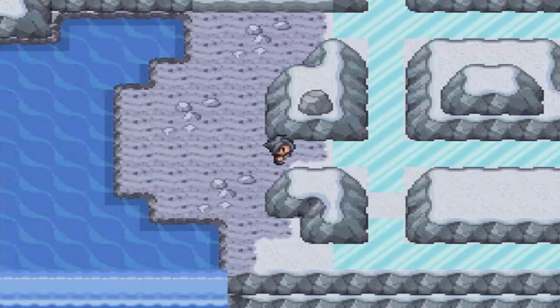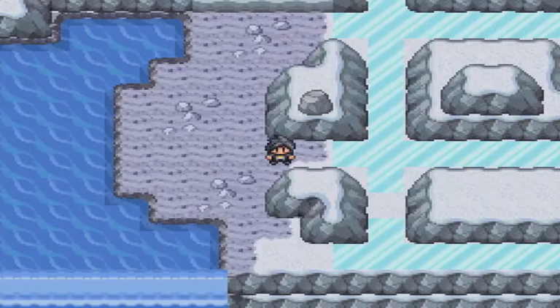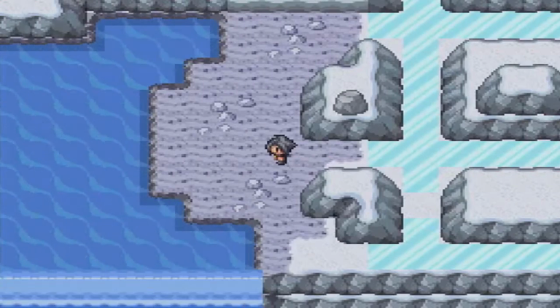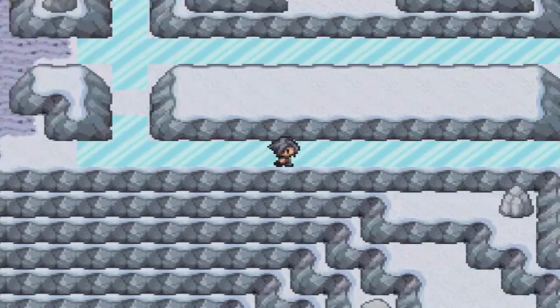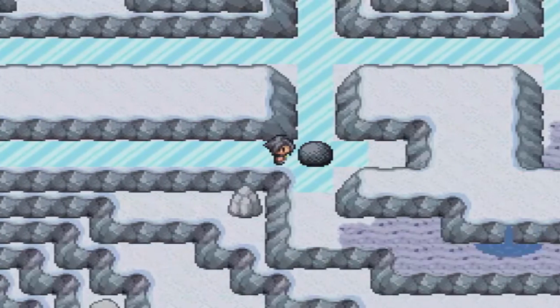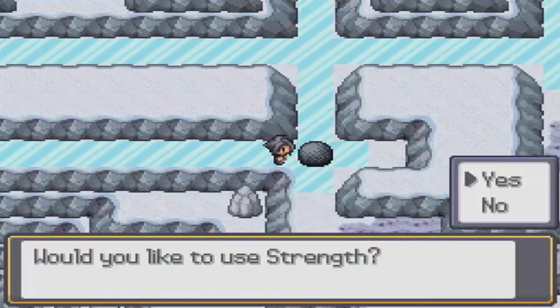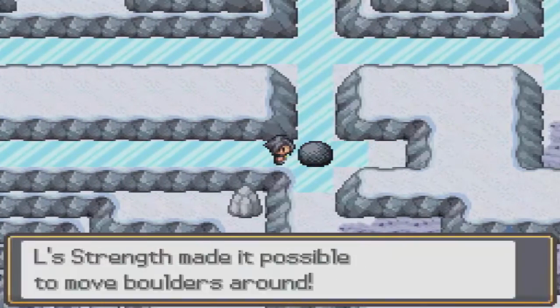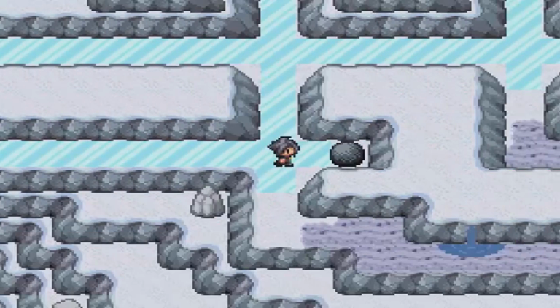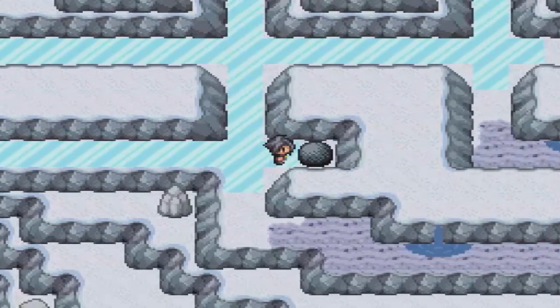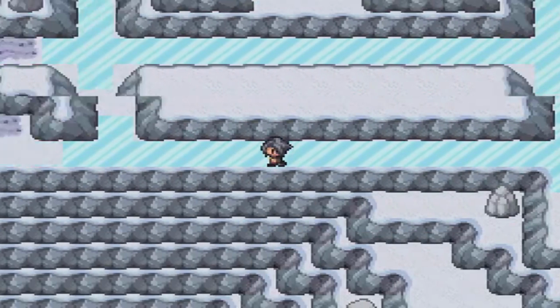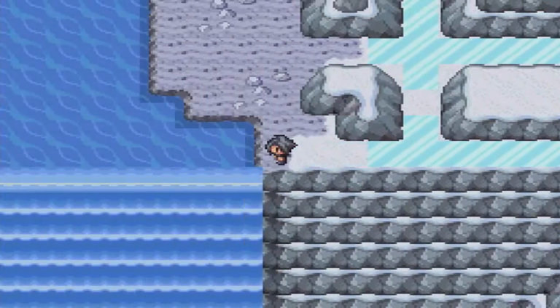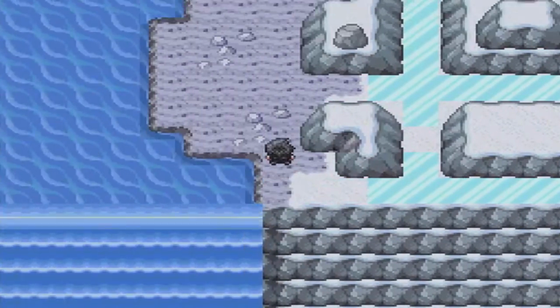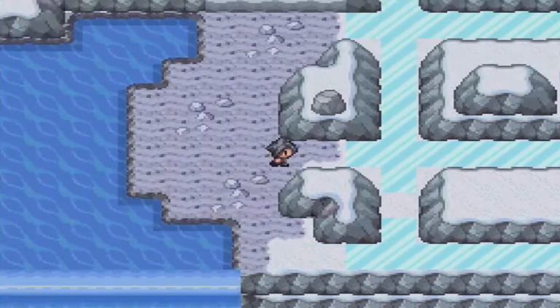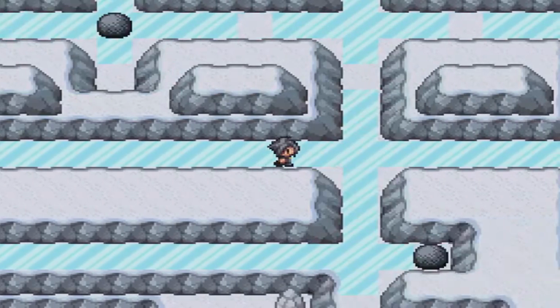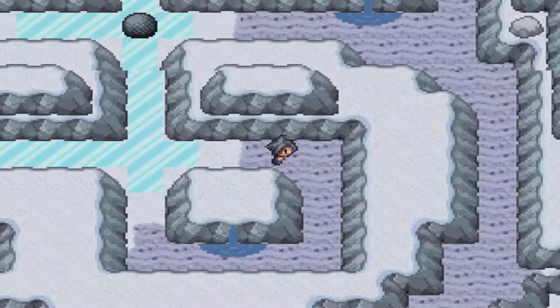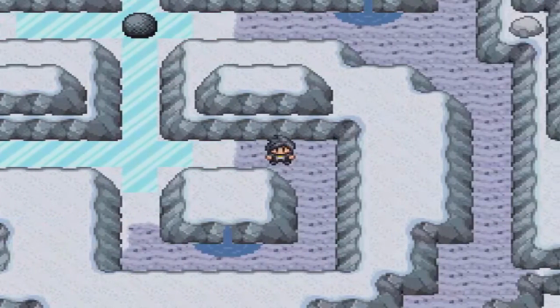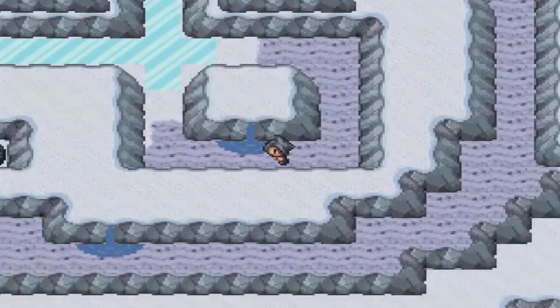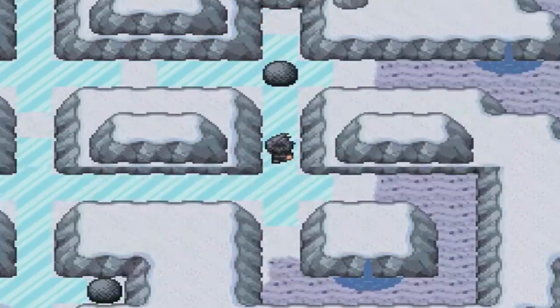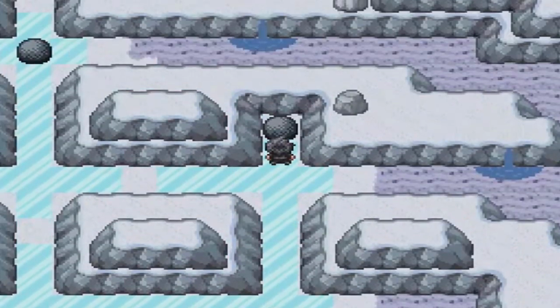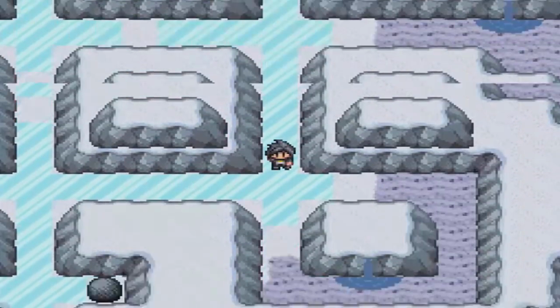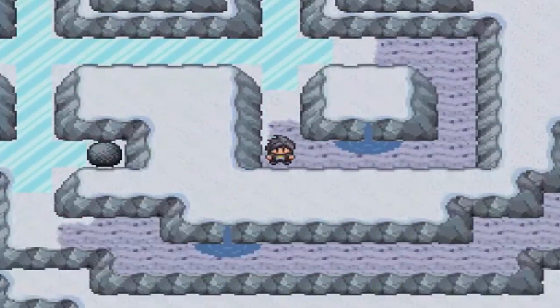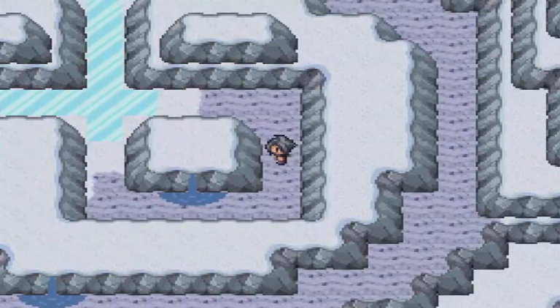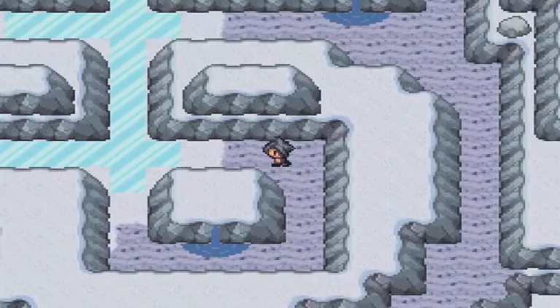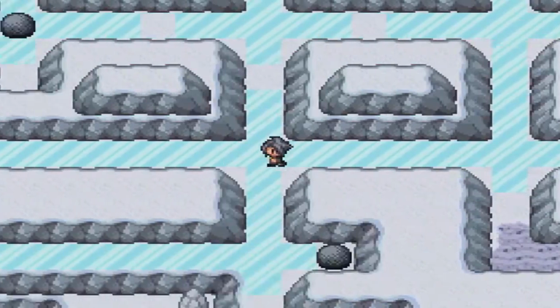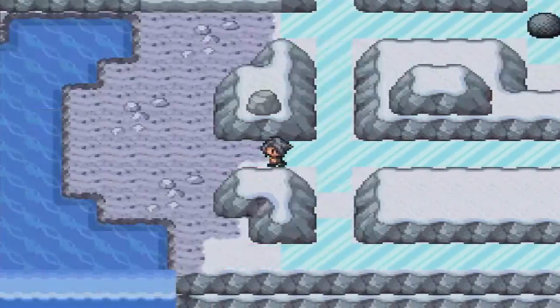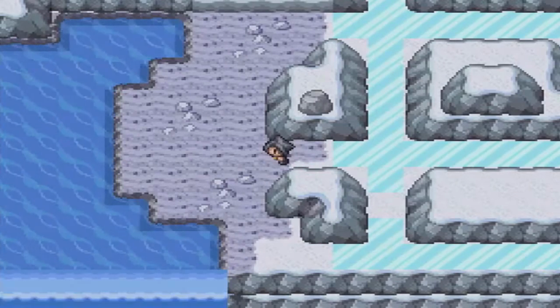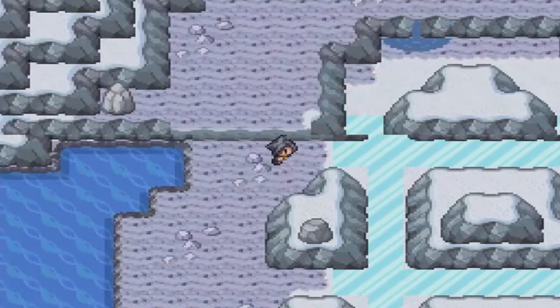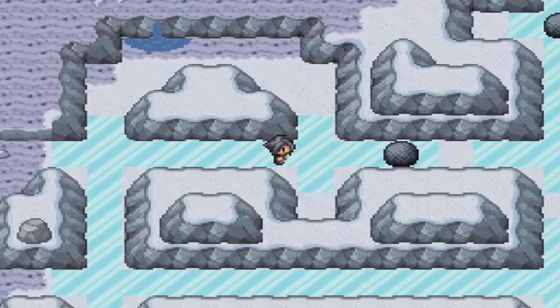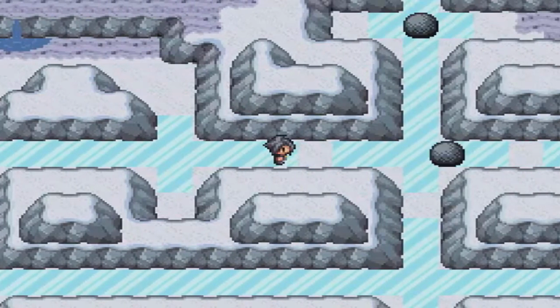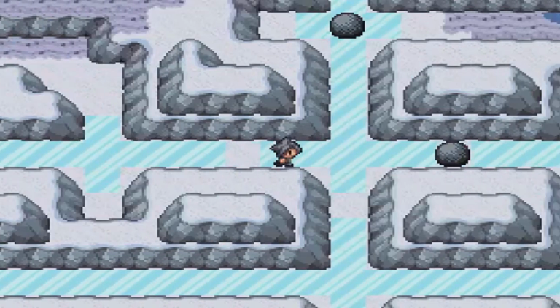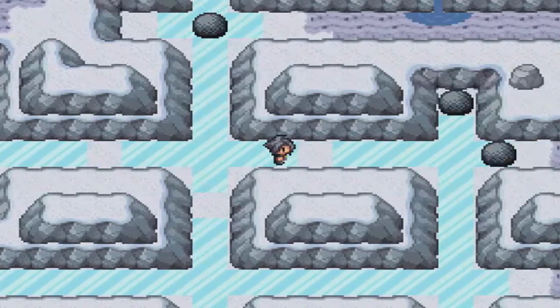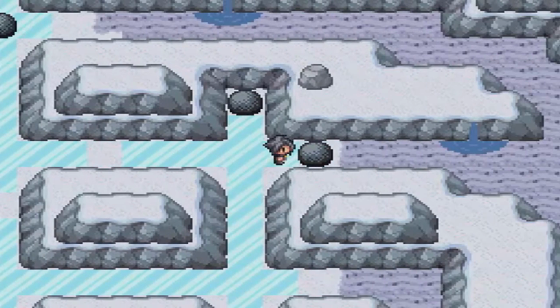And you get to this ice puzzle. Easy way to do it — just go like this, like this, come back around this way. Then what you want to do is come to this top layer and push this rock all the way over.